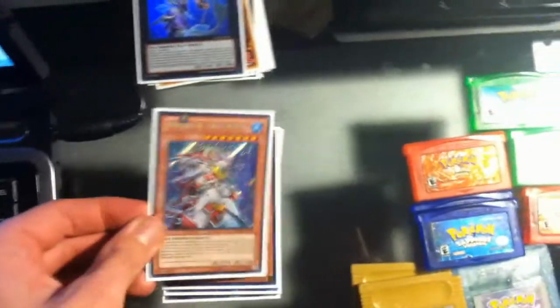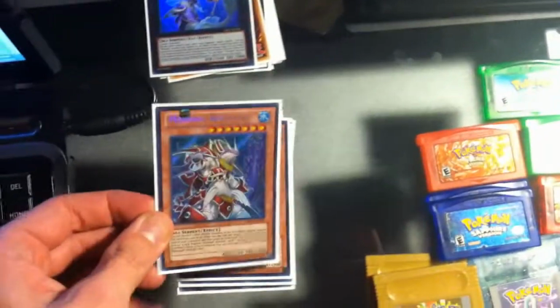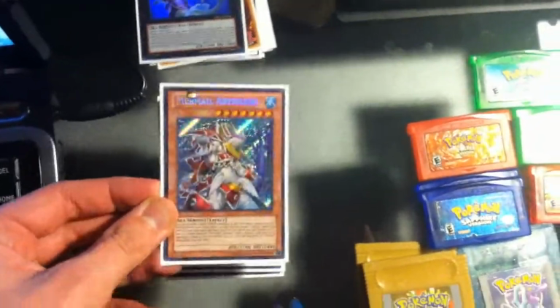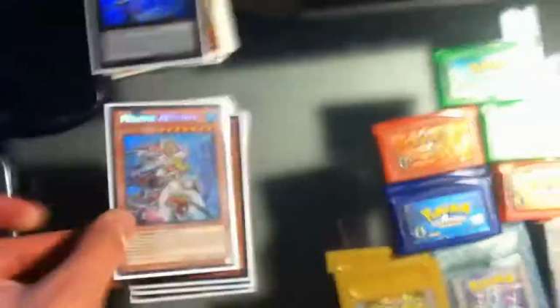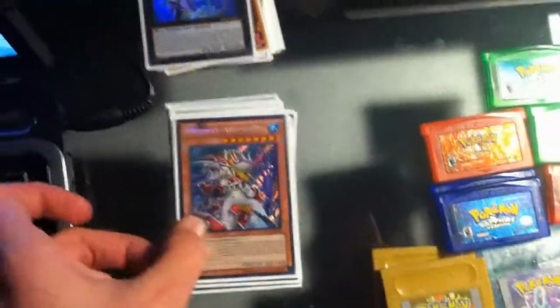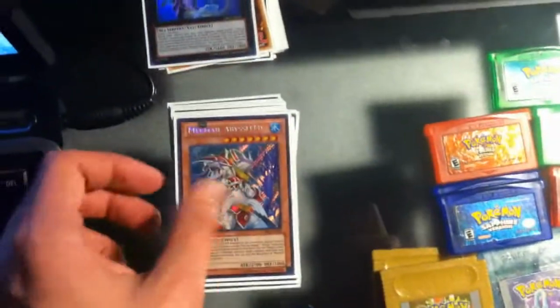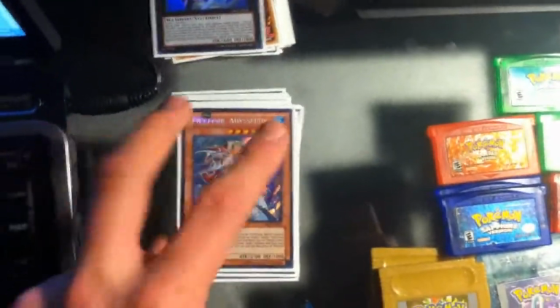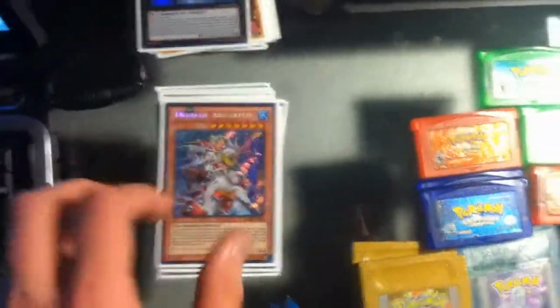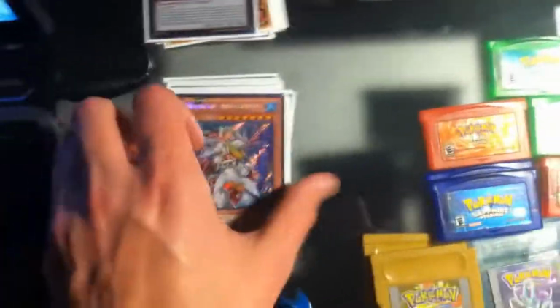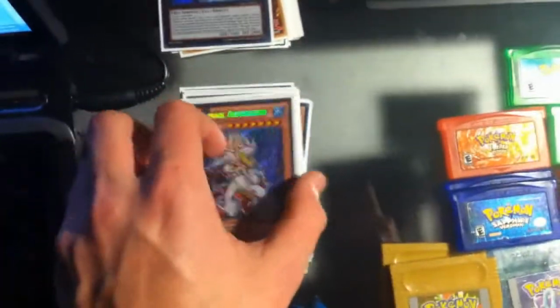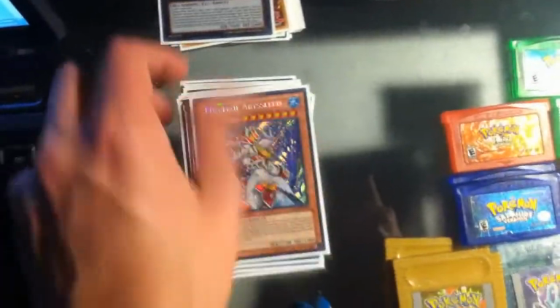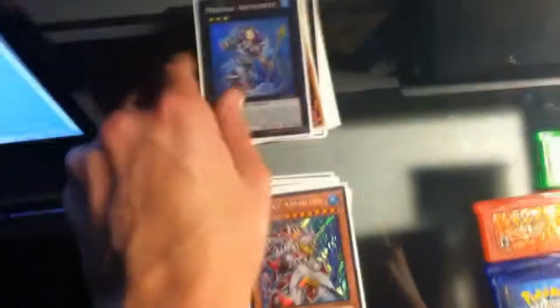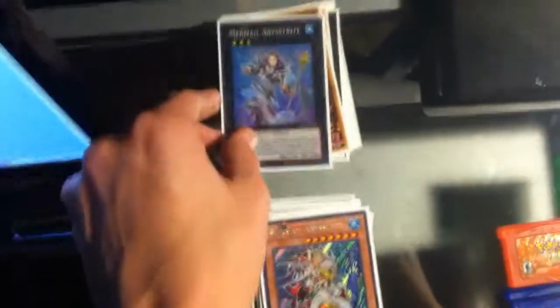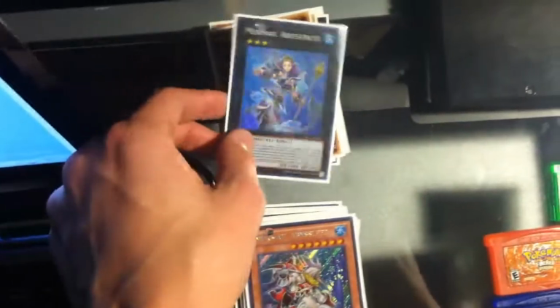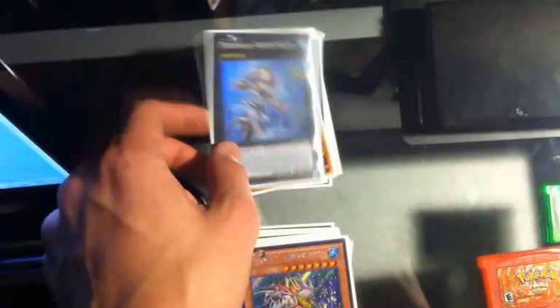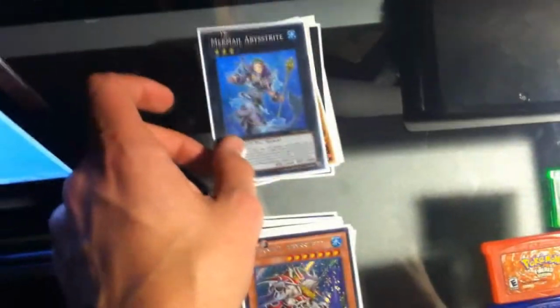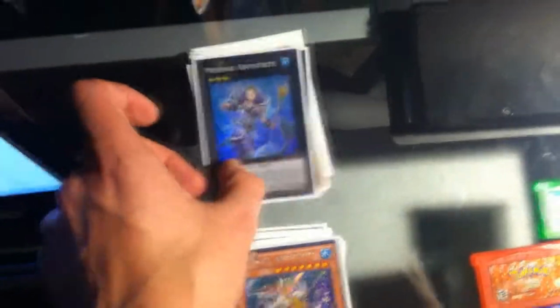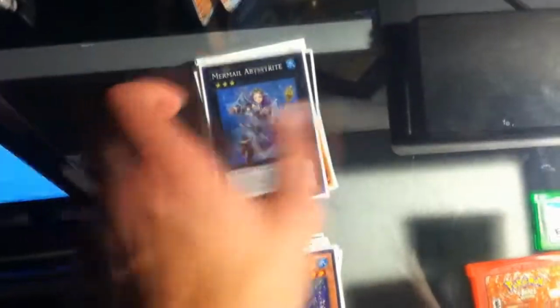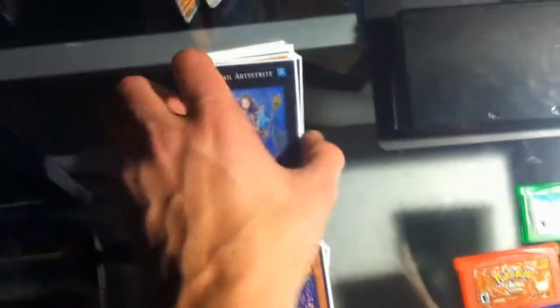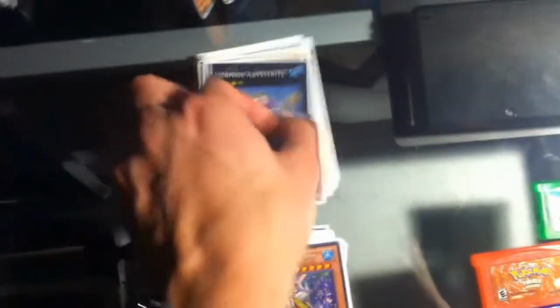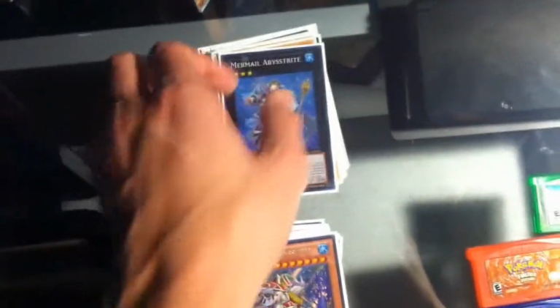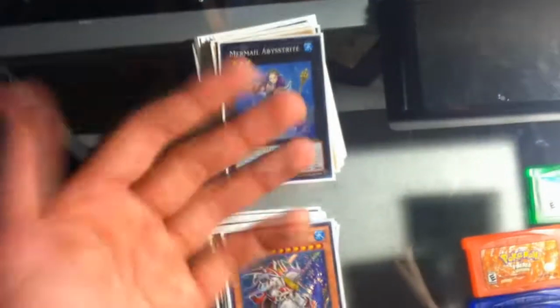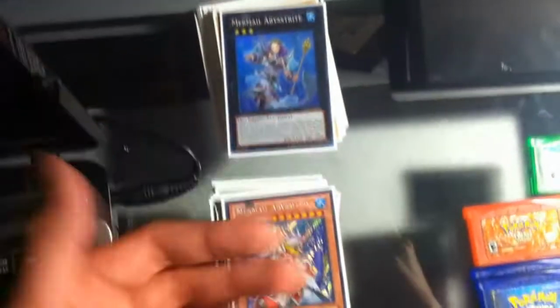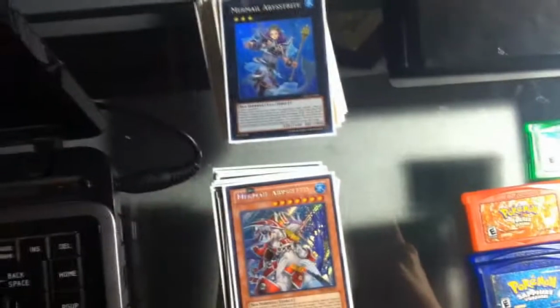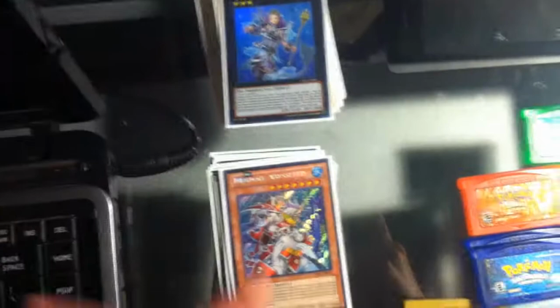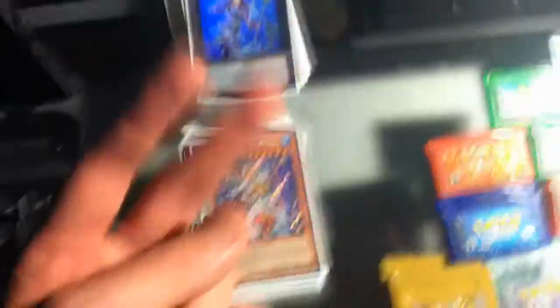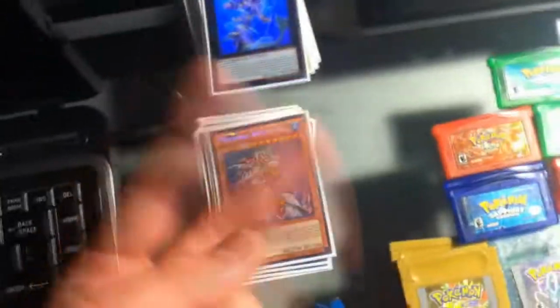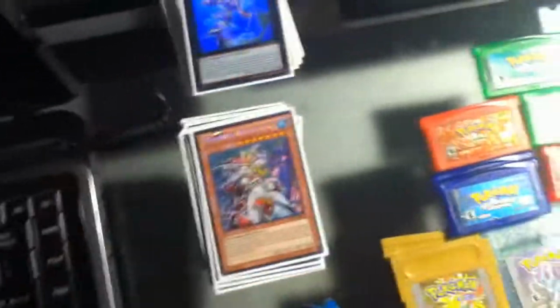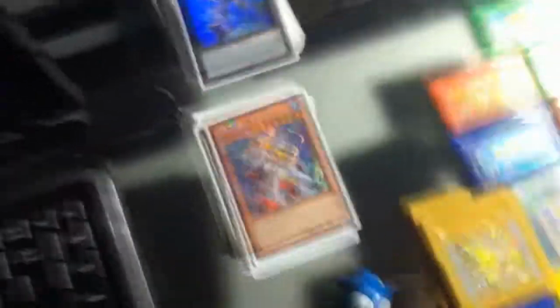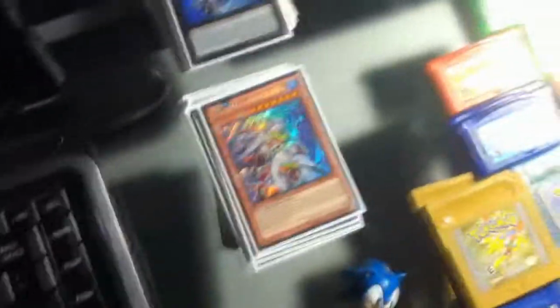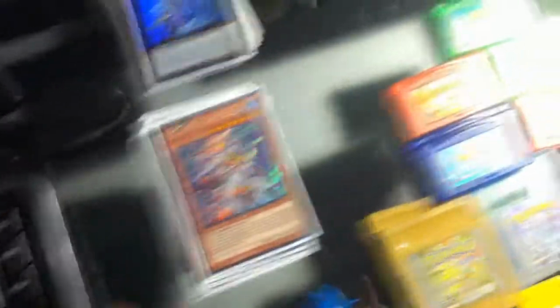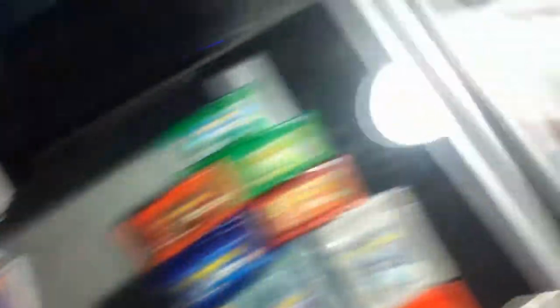I'm also looking to finish up Mermels, so I need 2 Abyss Lens for the main deck, 1 more Trite, Bahamut Shark, and some other stuff for the extra. I also need 2 Effect Veilers, so if anyone has those, hit me up.